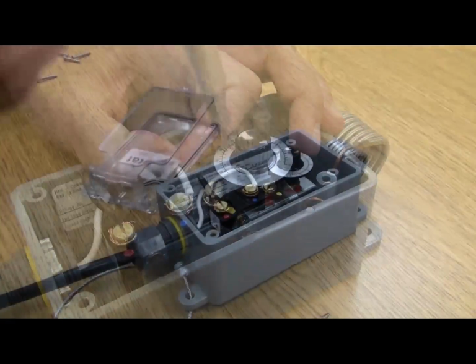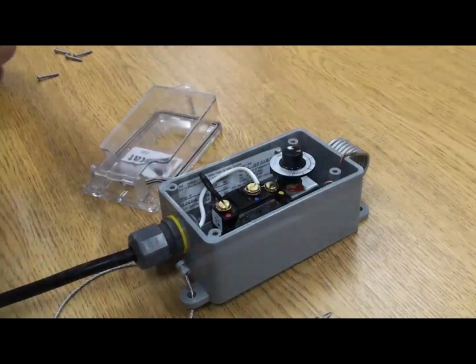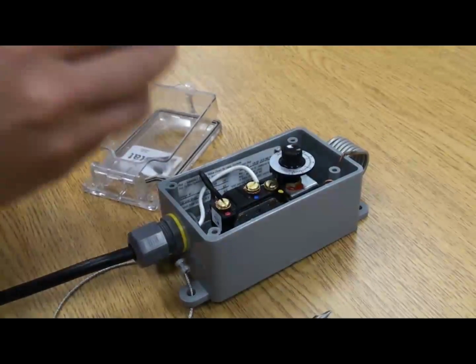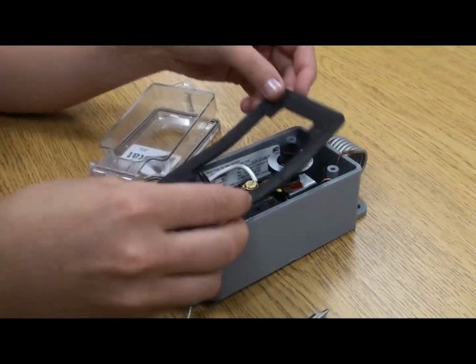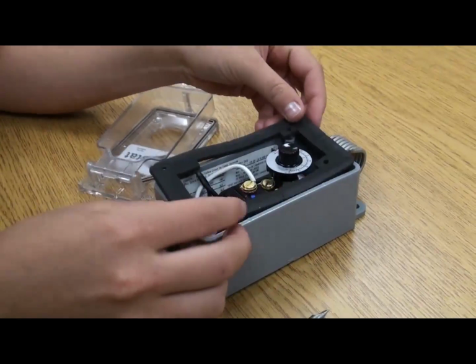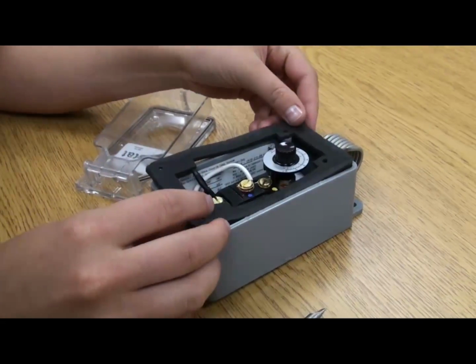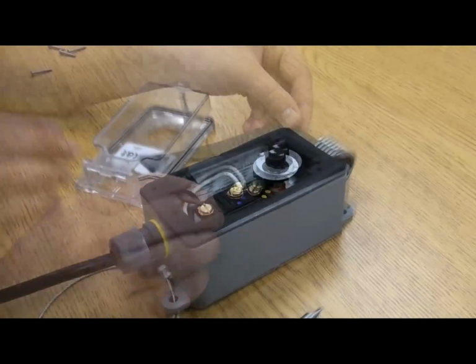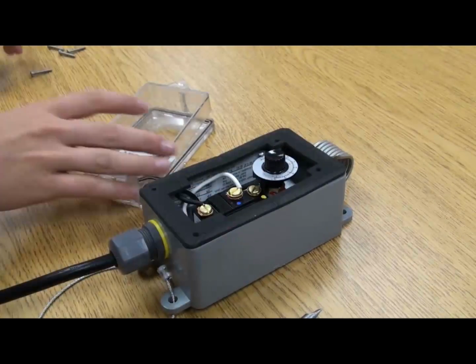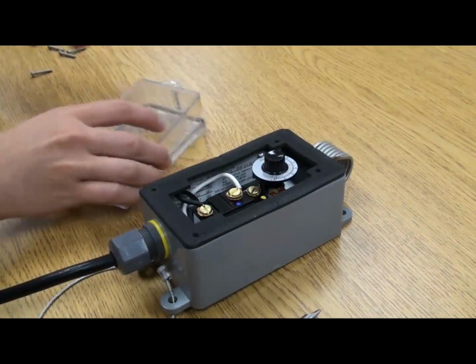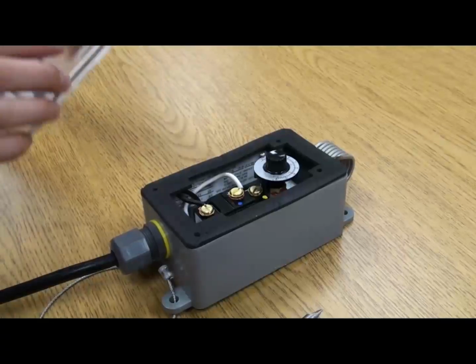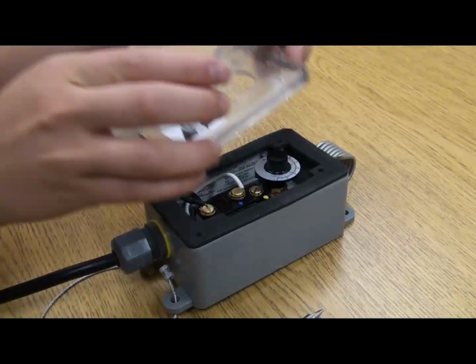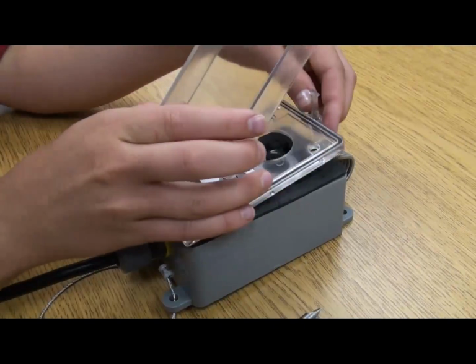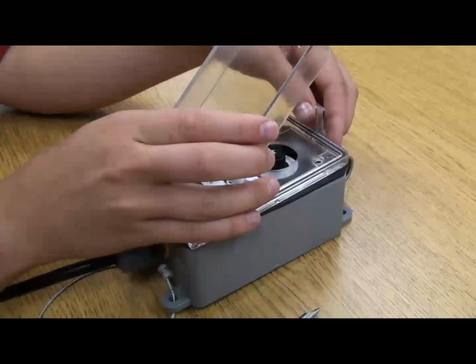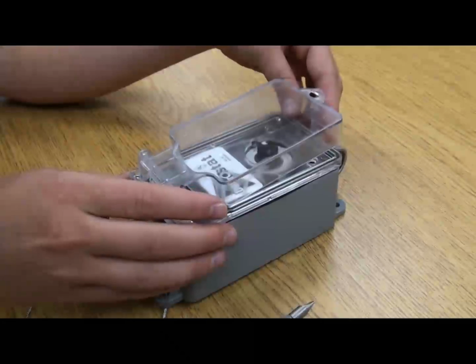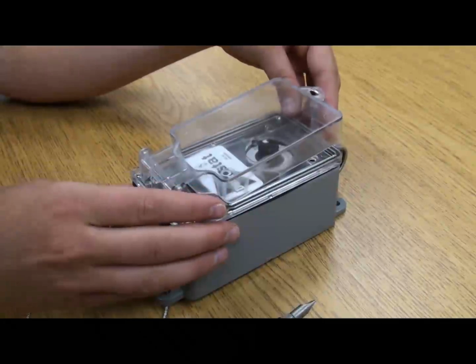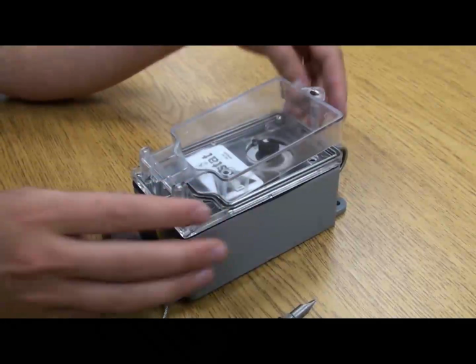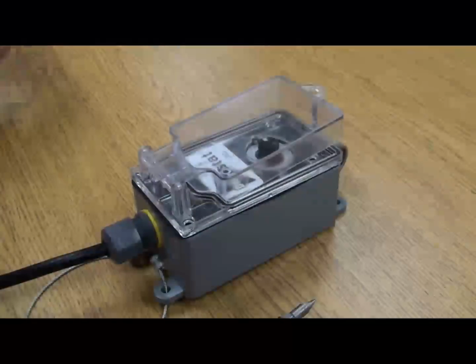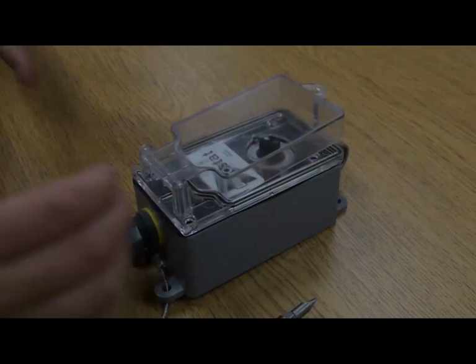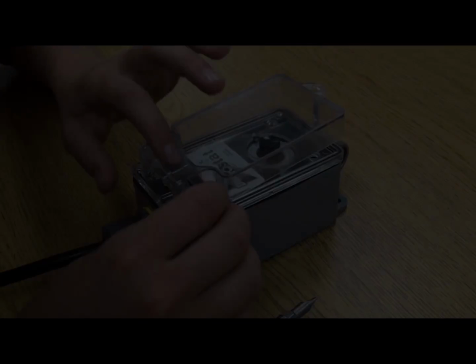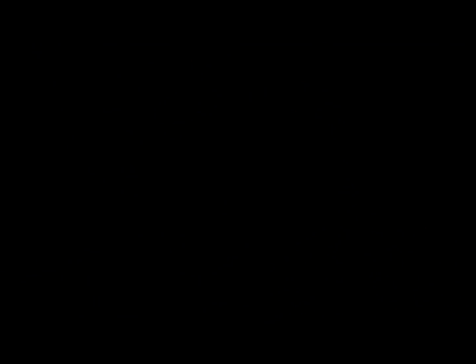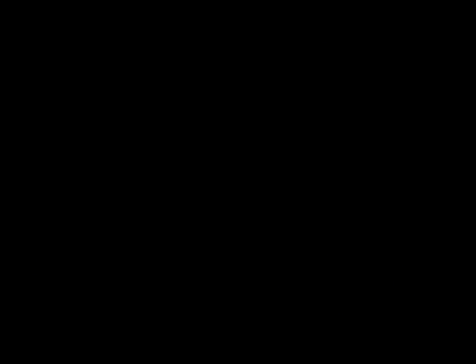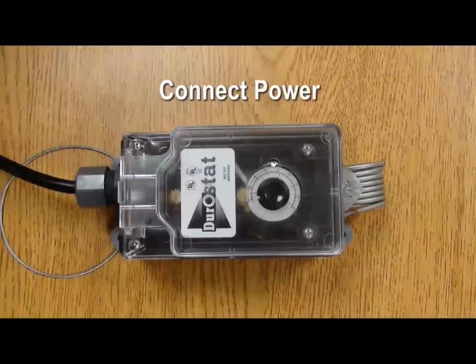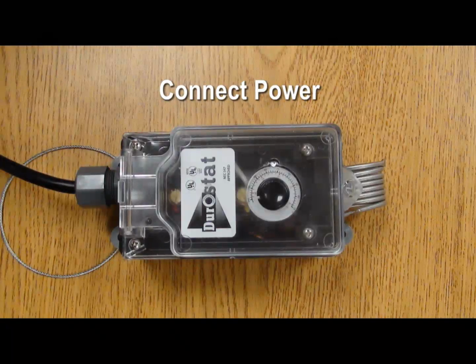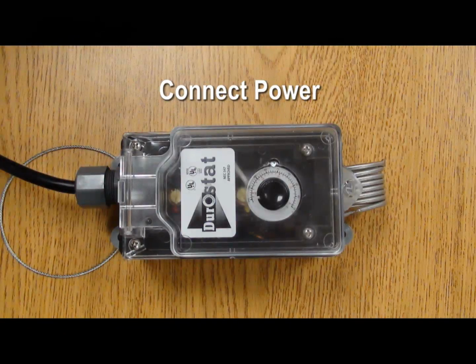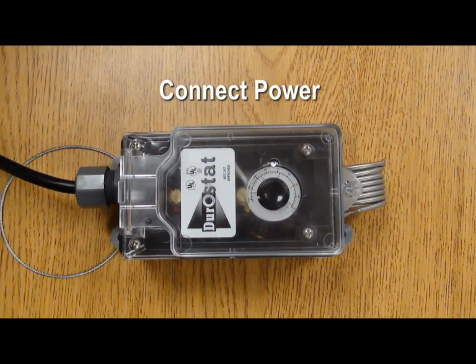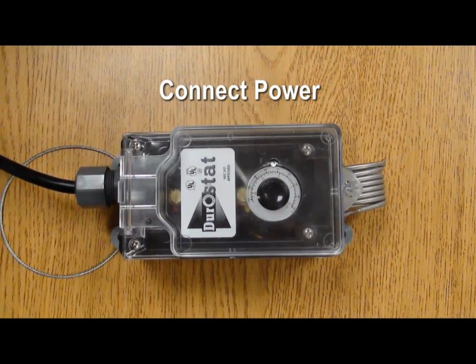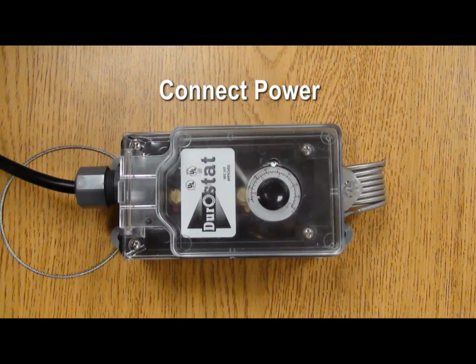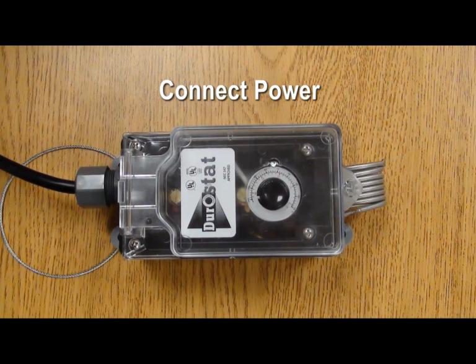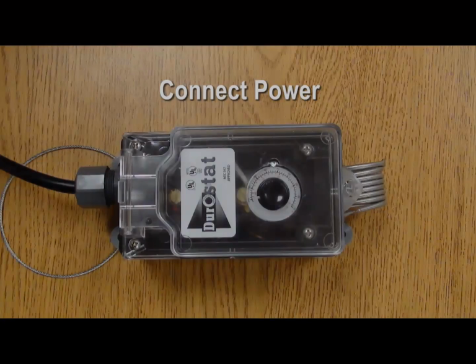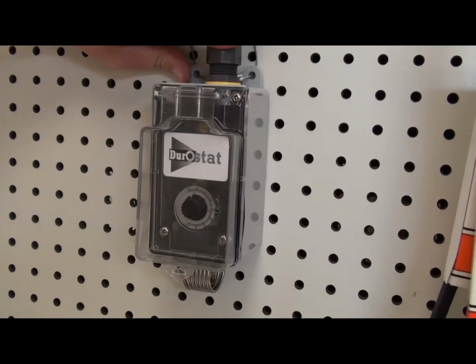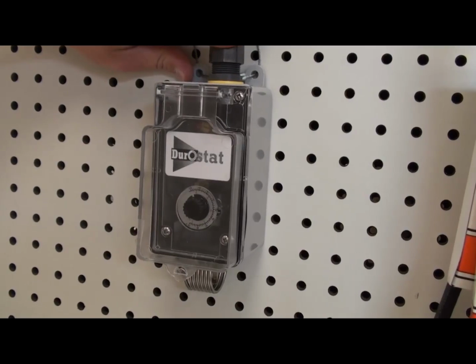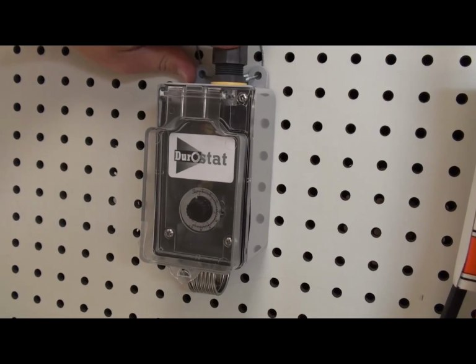Once you have chosen how you want the thermostat to control the temperature for a defined space and you have connected the wires, reattach and seal the cover. As the final step, connect the power source to the thermostat and set the desired temperature.